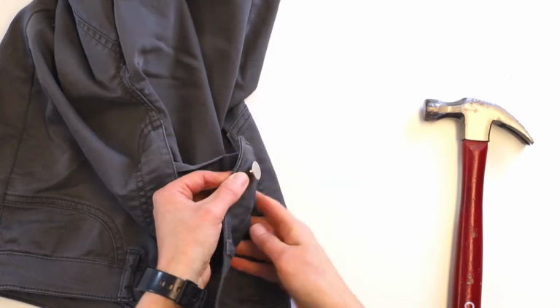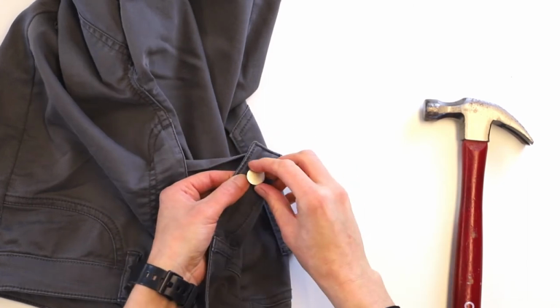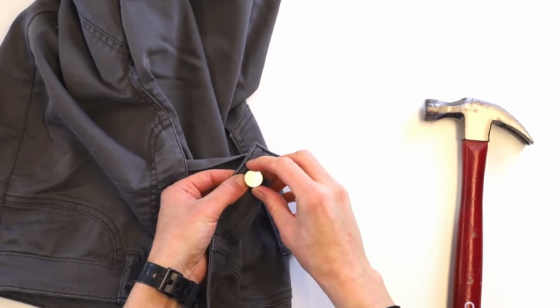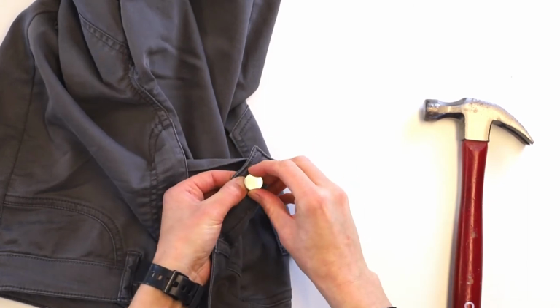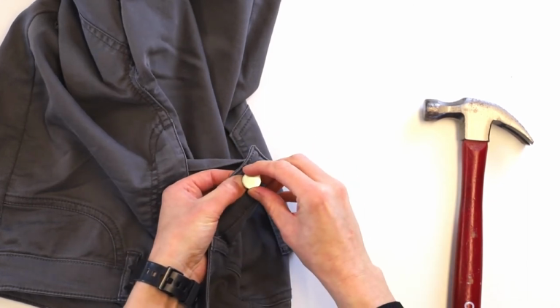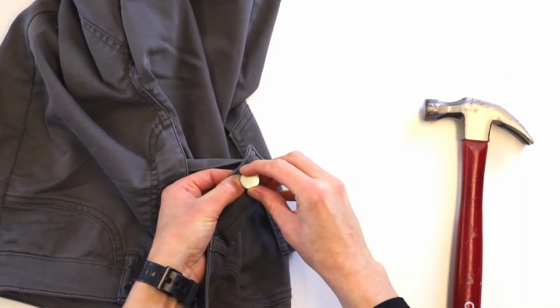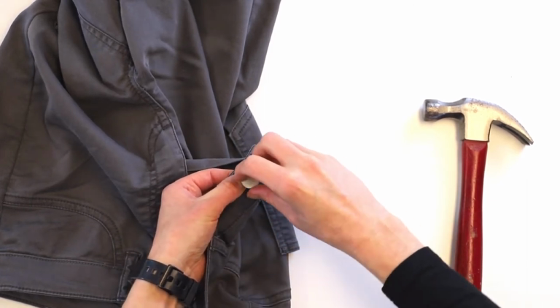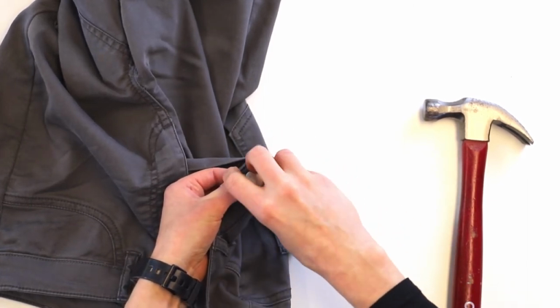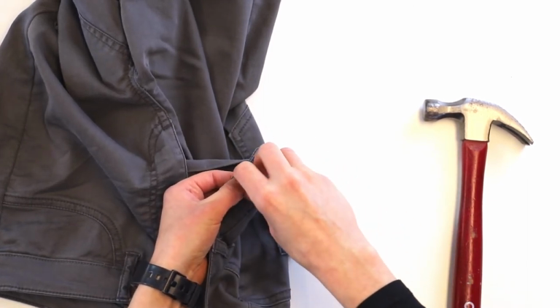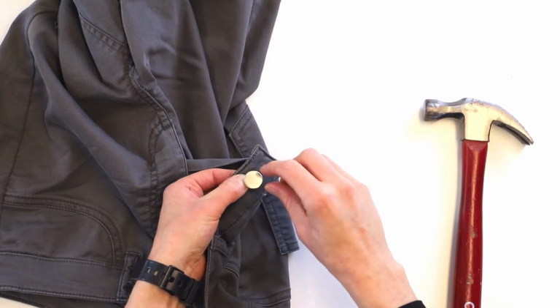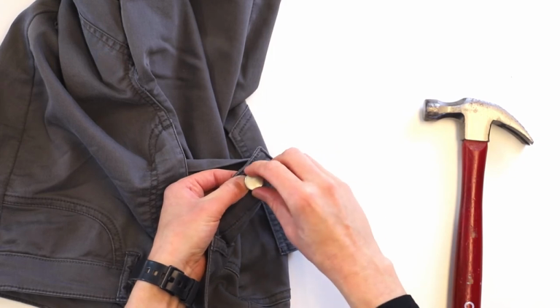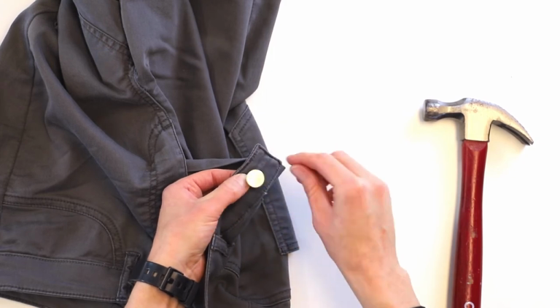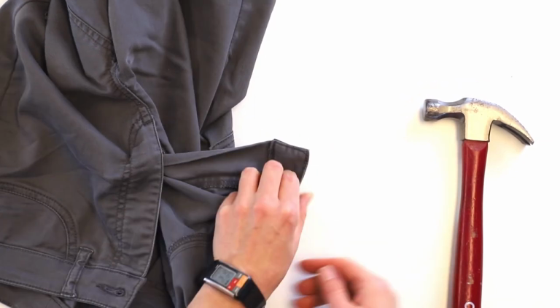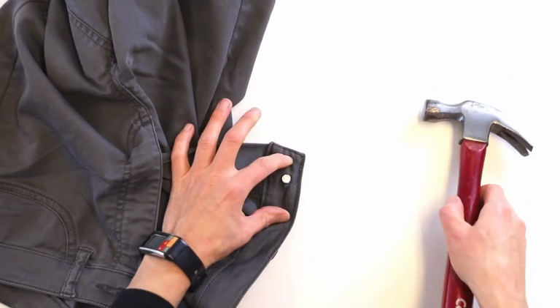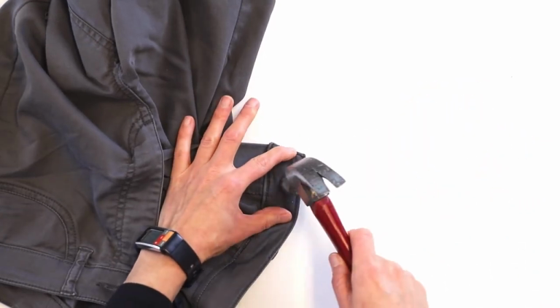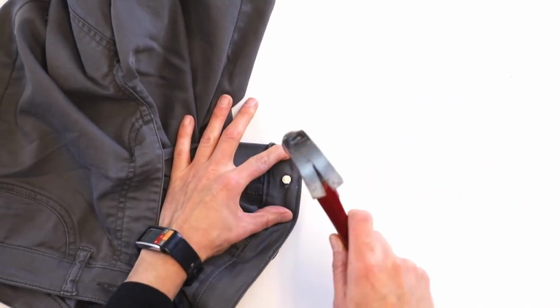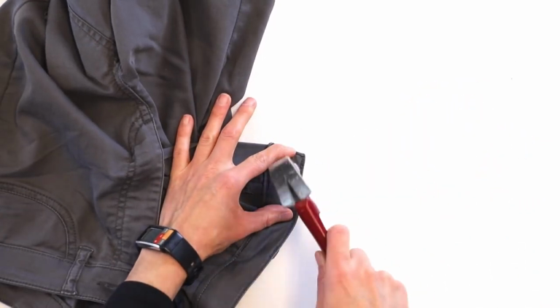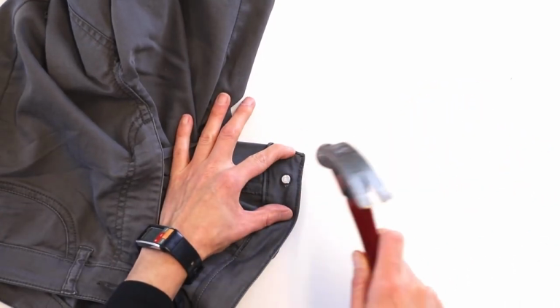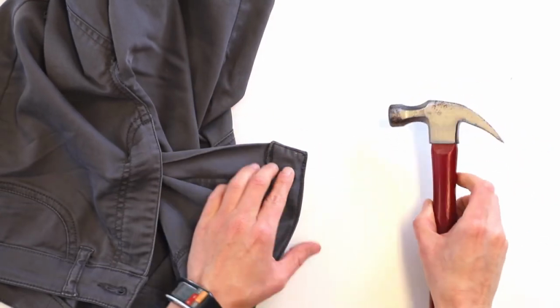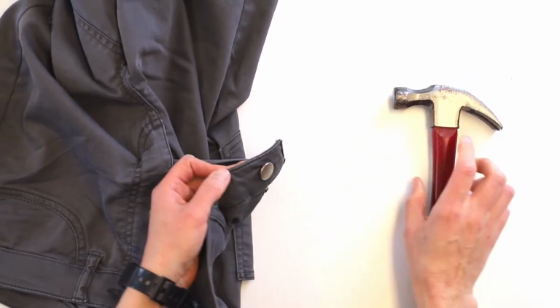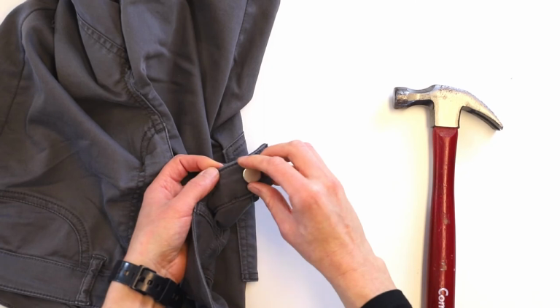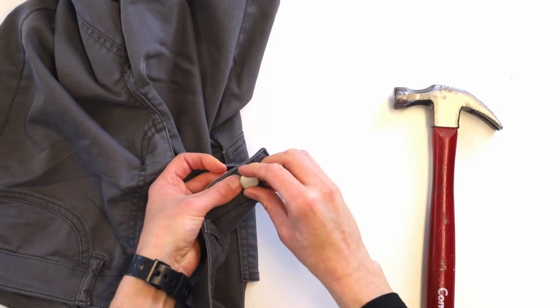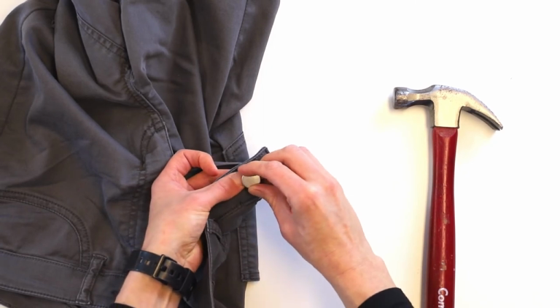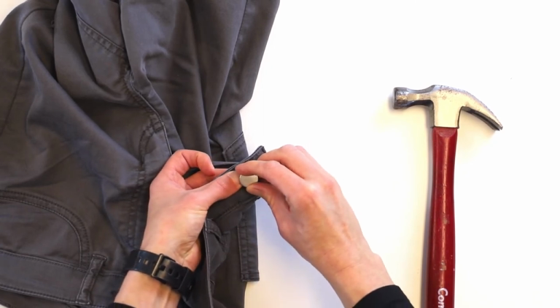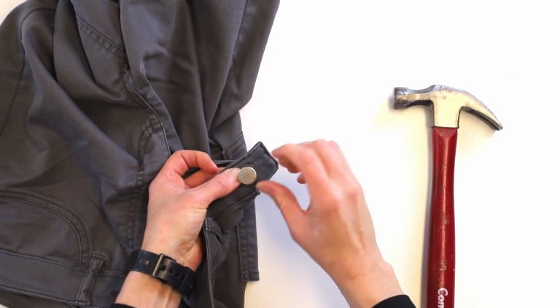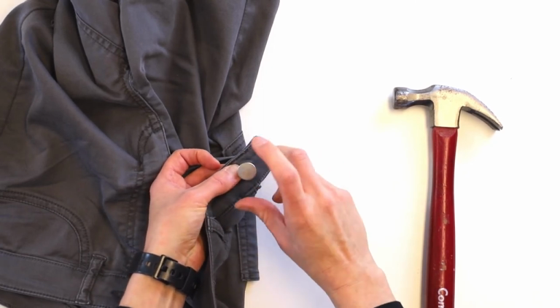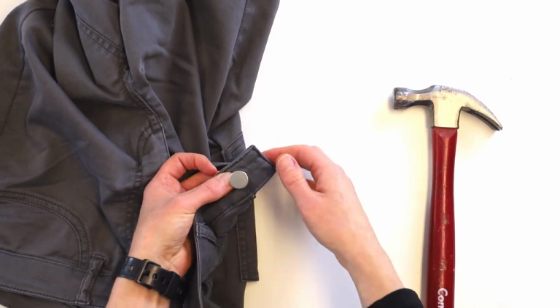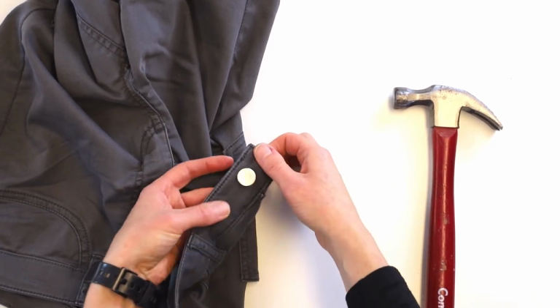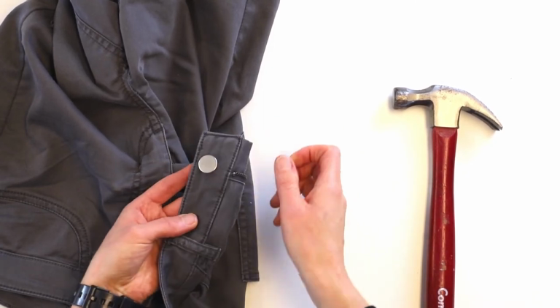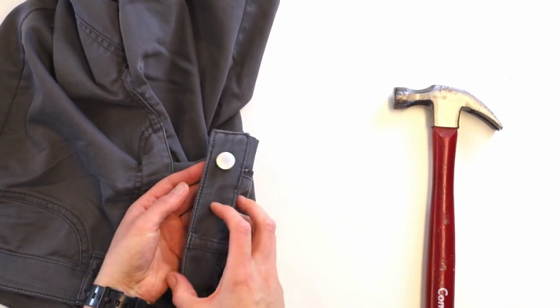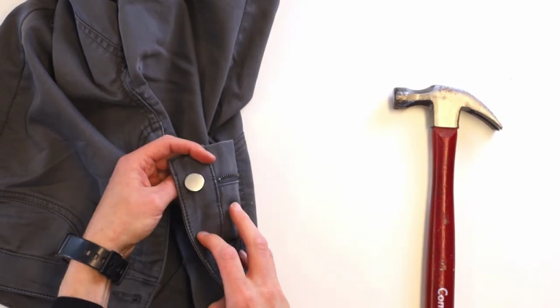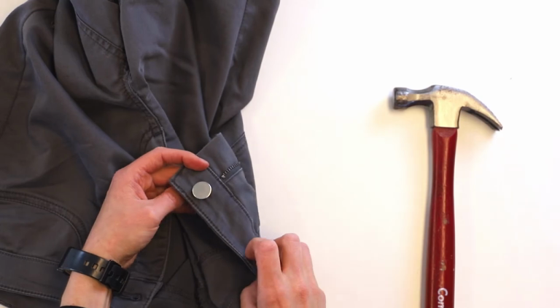You kind of want to test it, and if when you try to turn the button it turns a lot, you're going to want to tighten that up a little bit more — so you can hit it a couple more times with the hammer. And then once it's not jiggling or moving around too much, you're good to go.